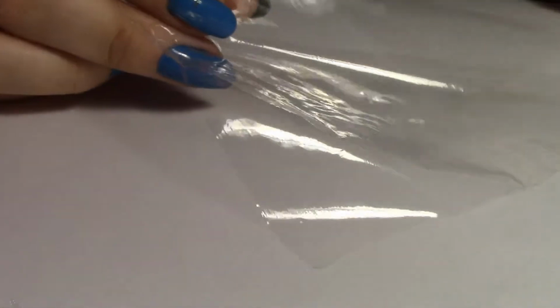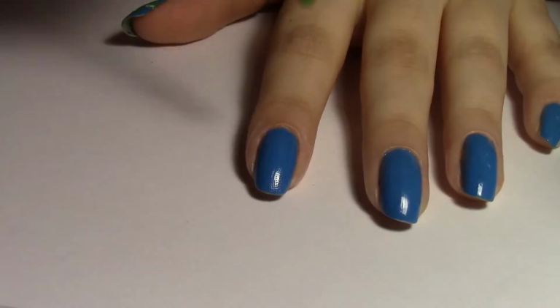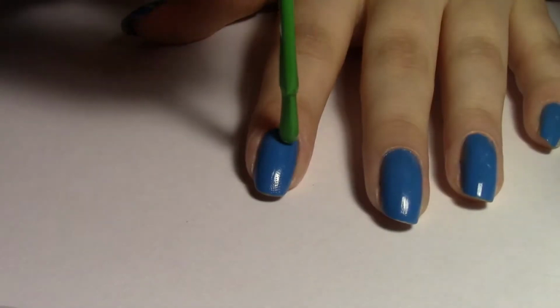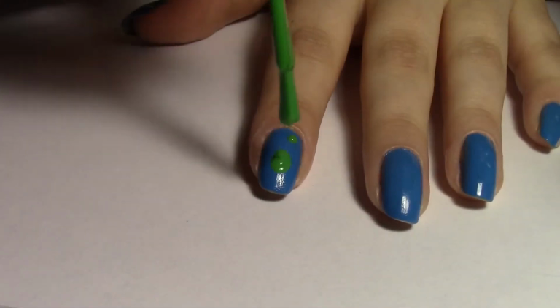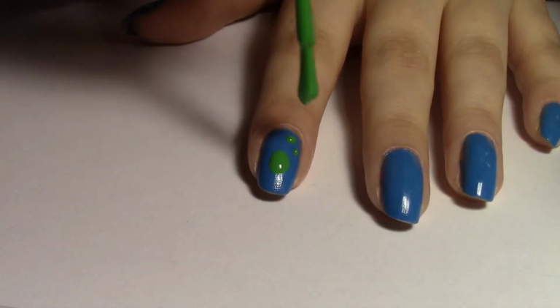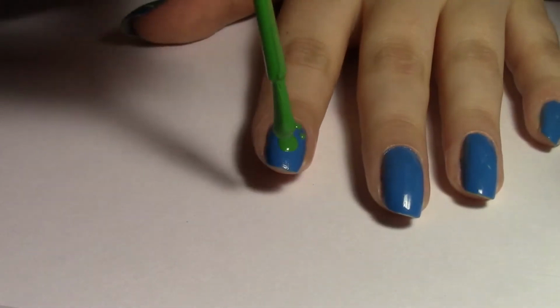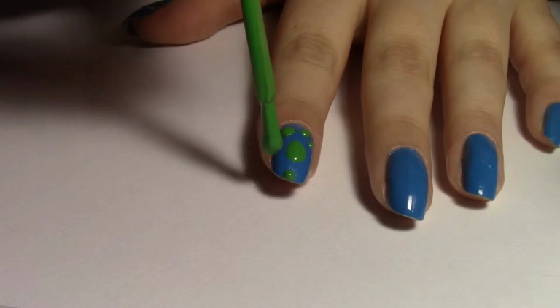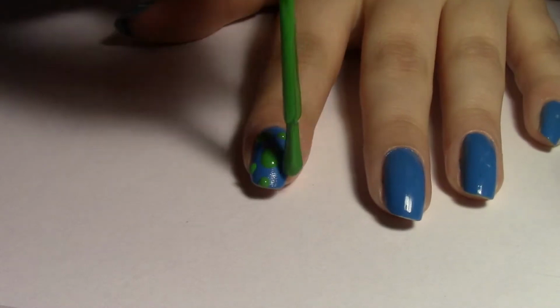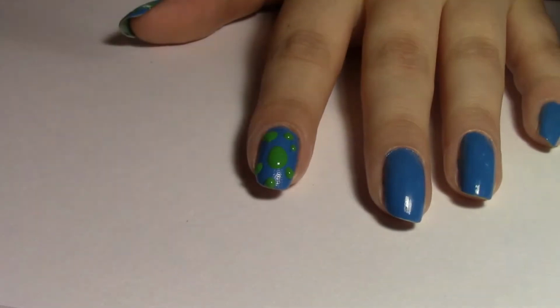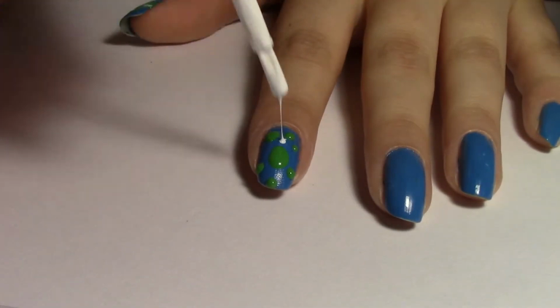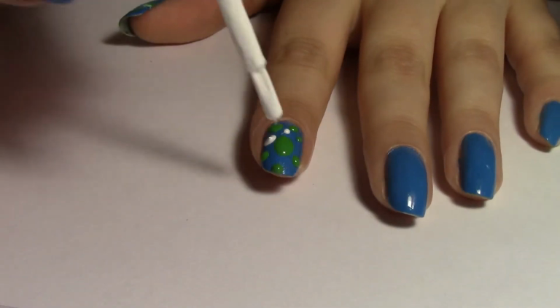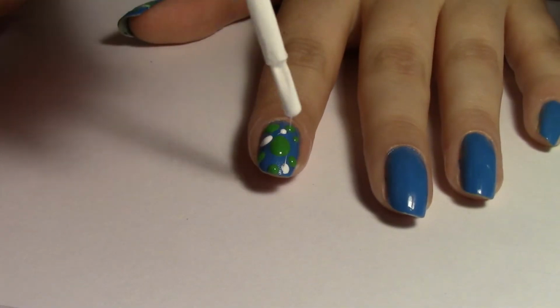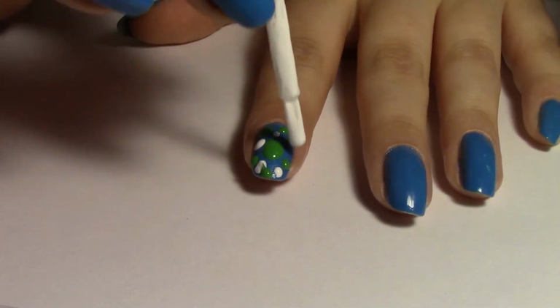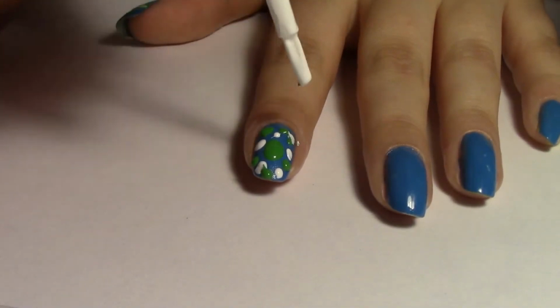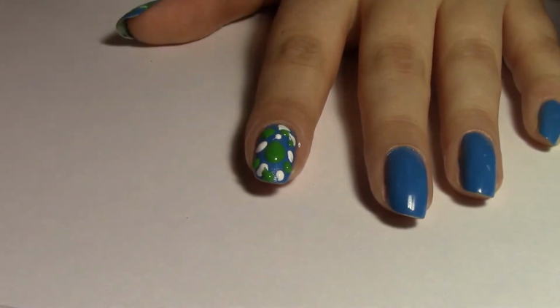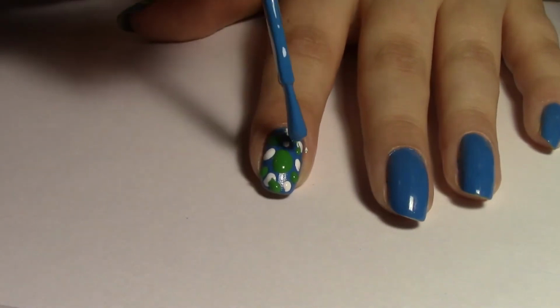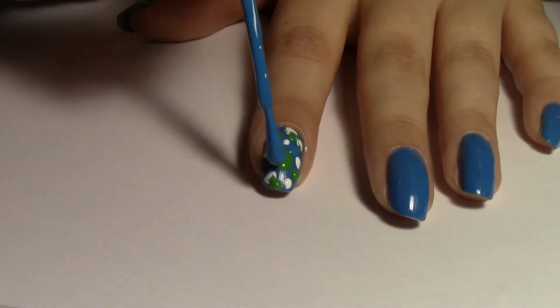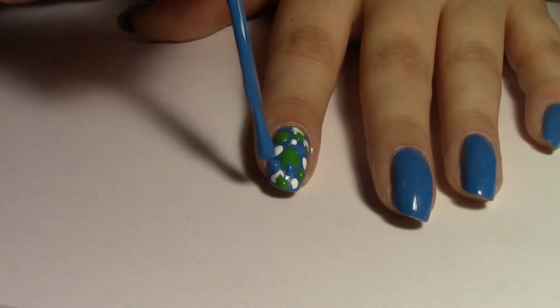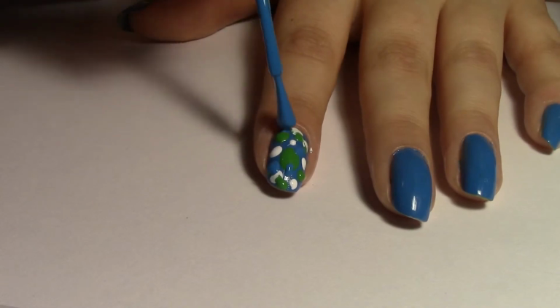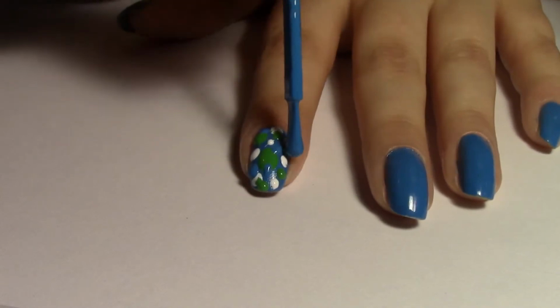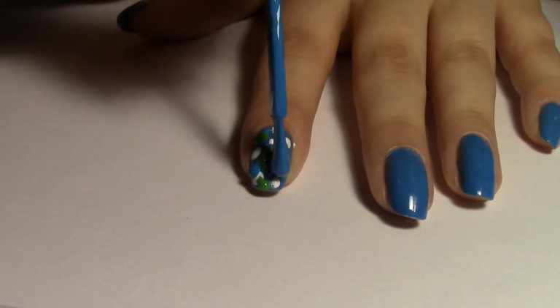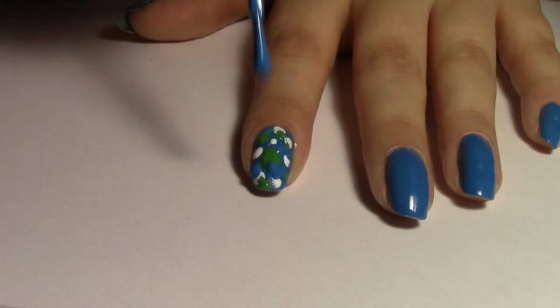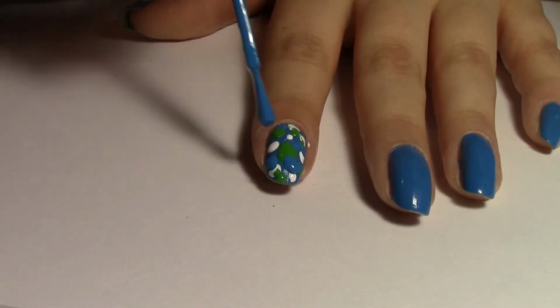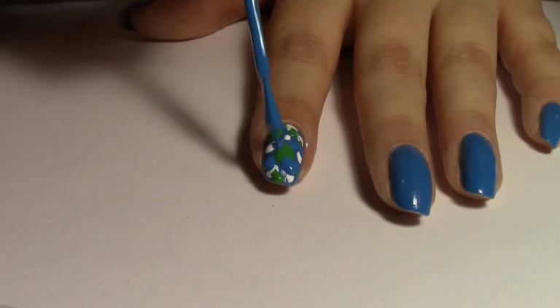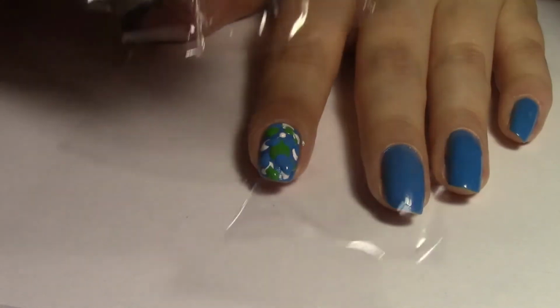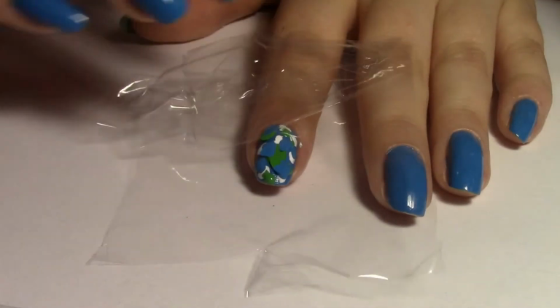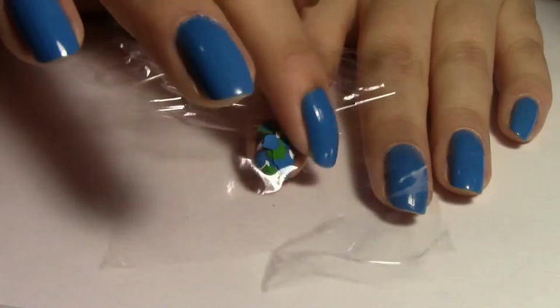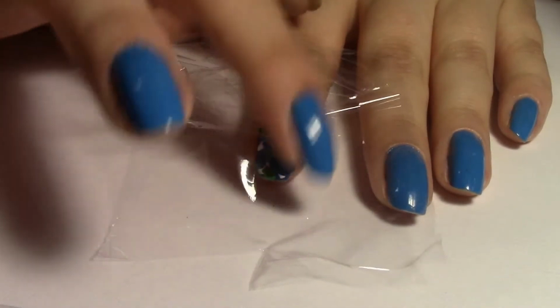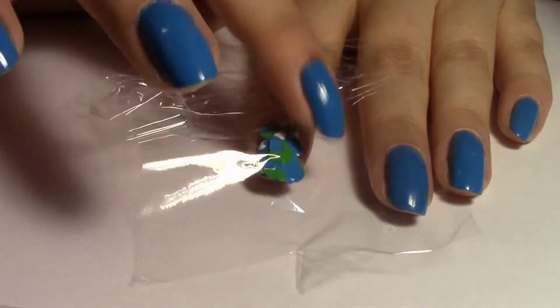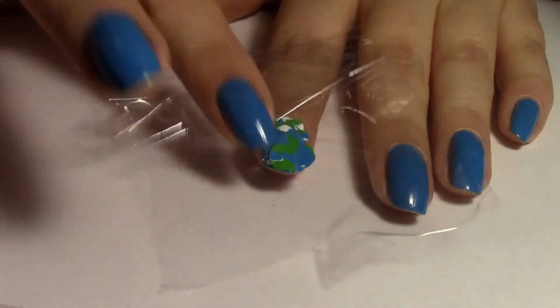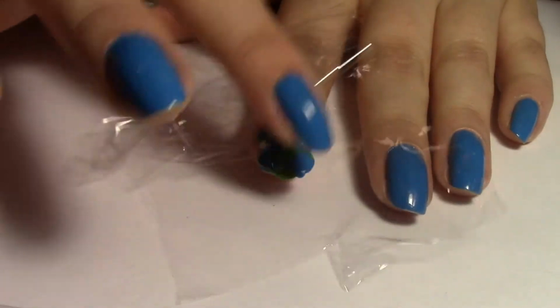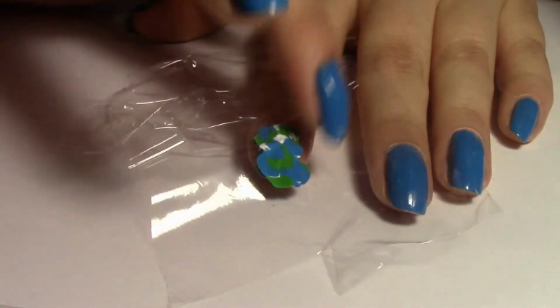Mine was kind of a bit too big. Now, dot on your colors randomly over the nail. Don't use the polish scarcely either, because you'll need enough for the design to come out right. Now, place the Saran Wrap over your design and pat it gently until the polish is evenly spread.